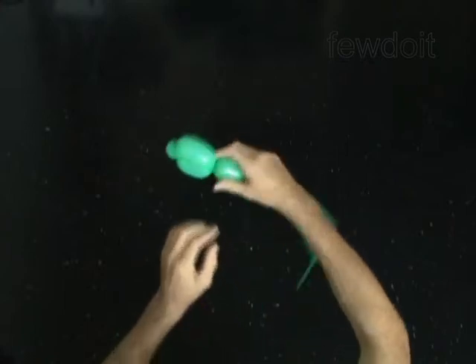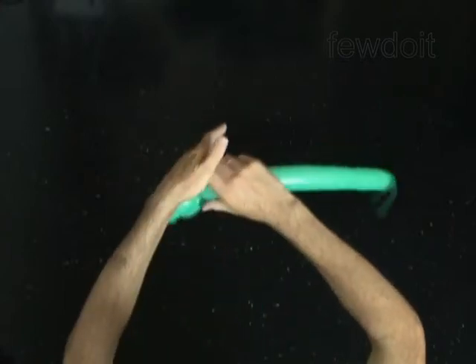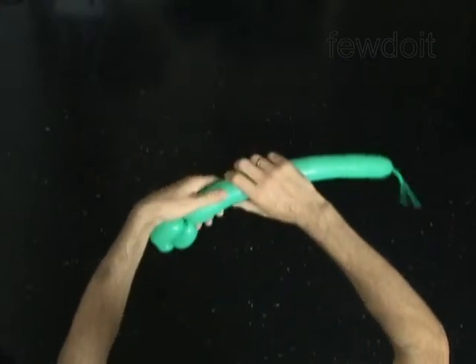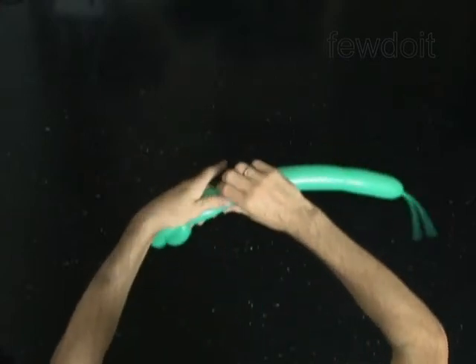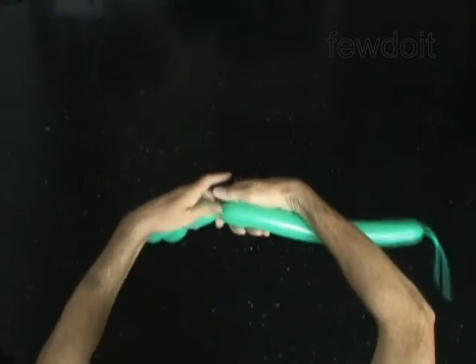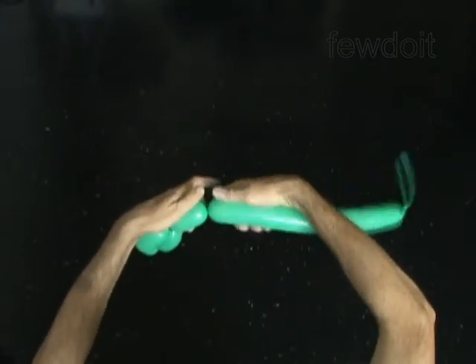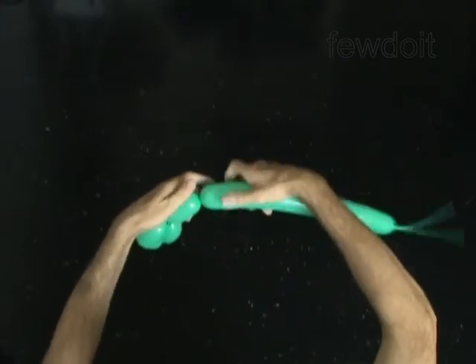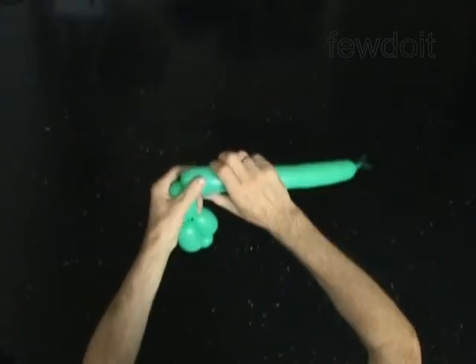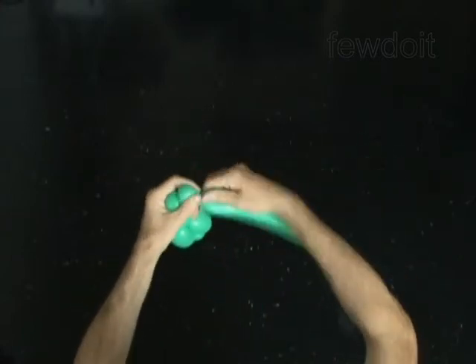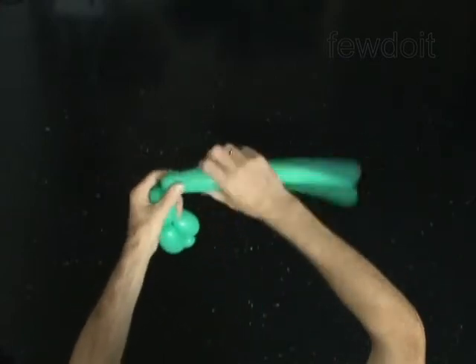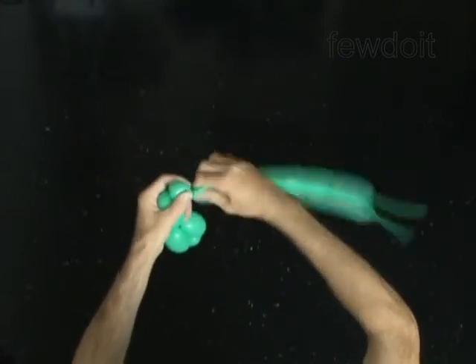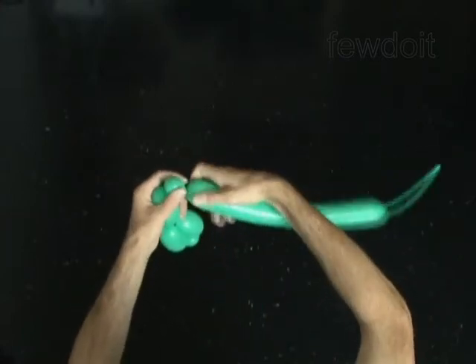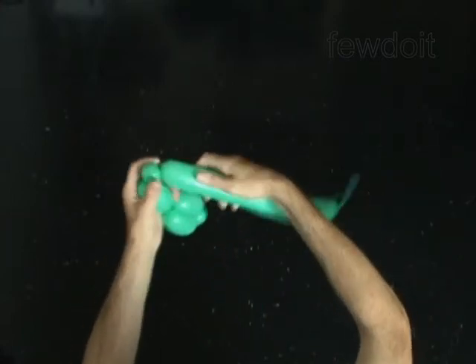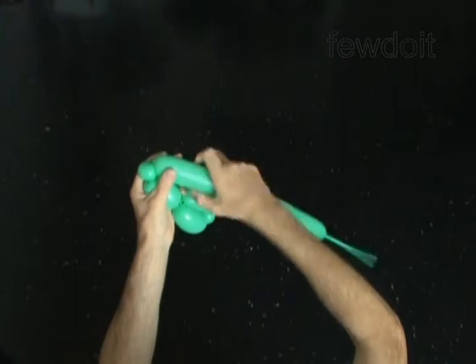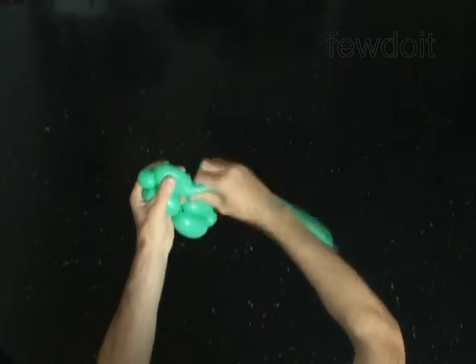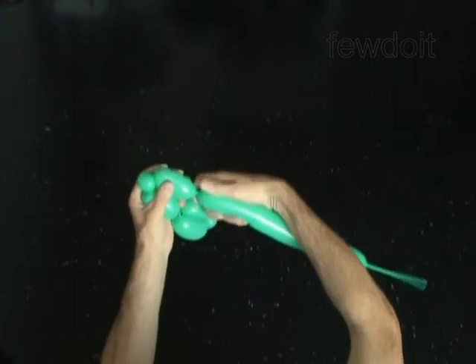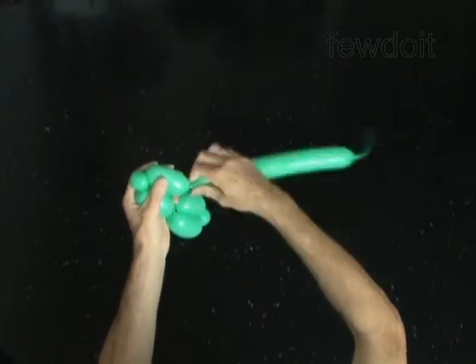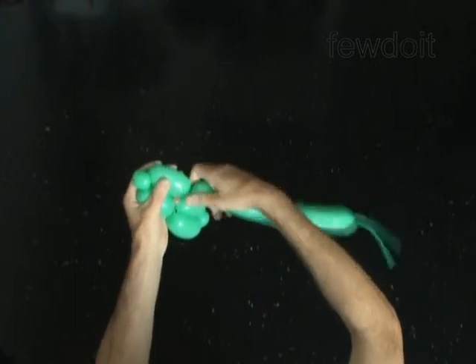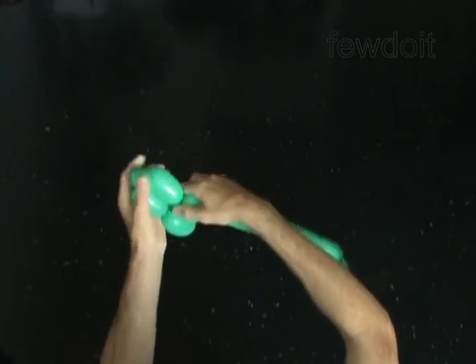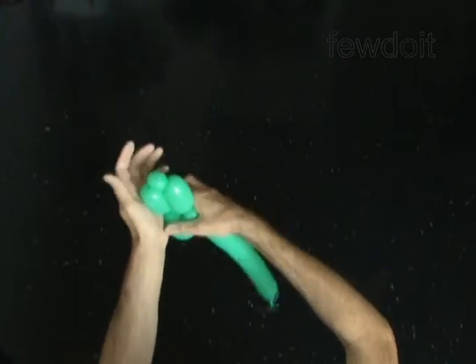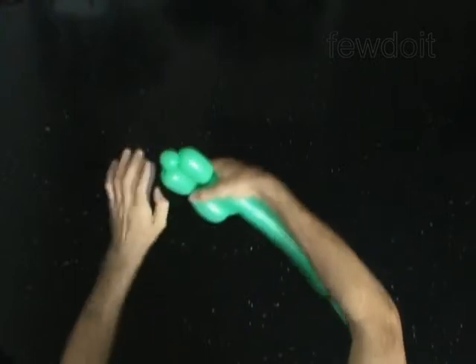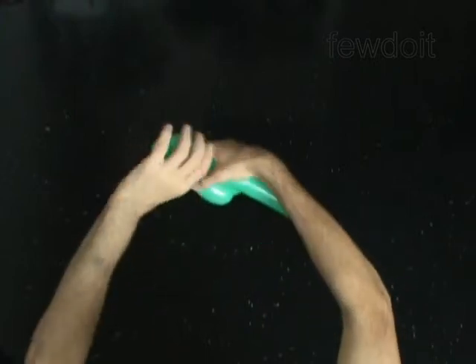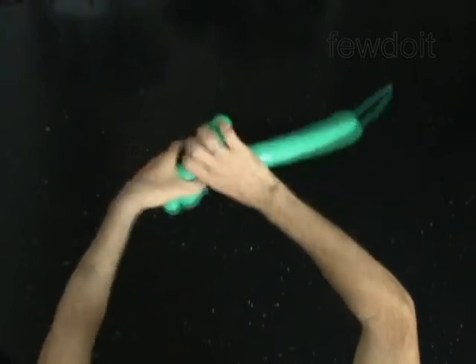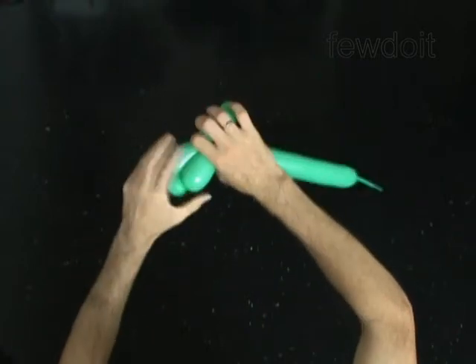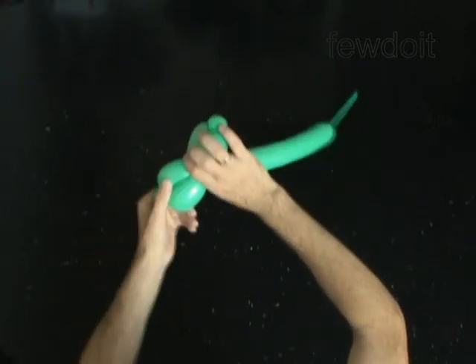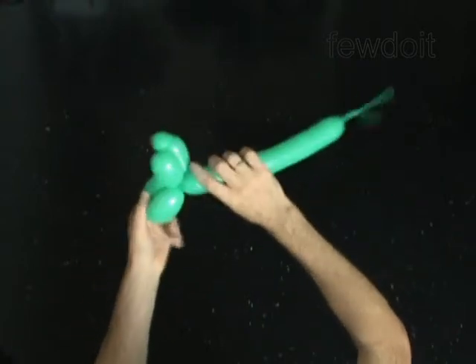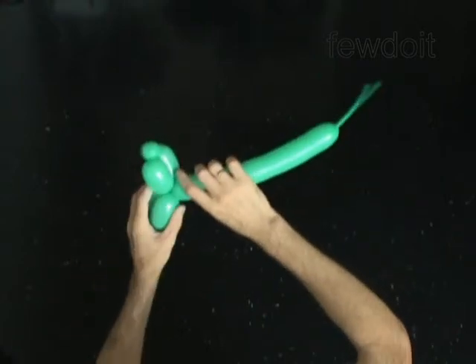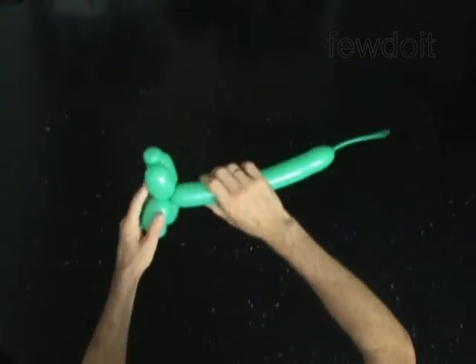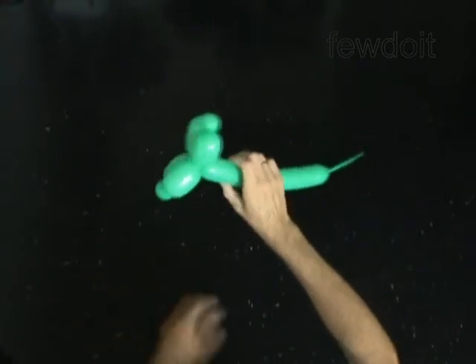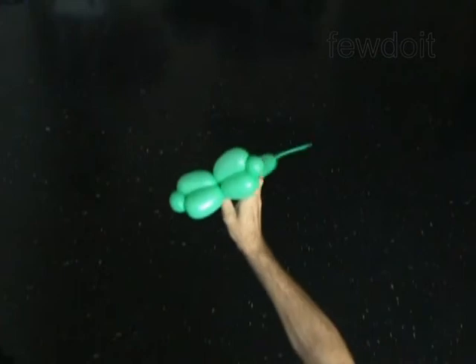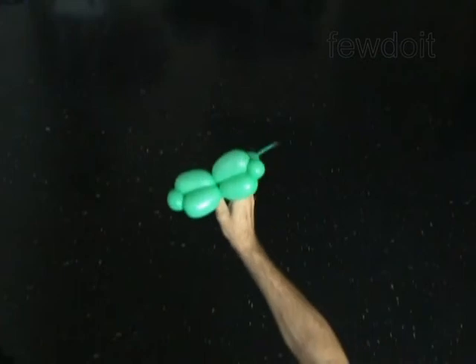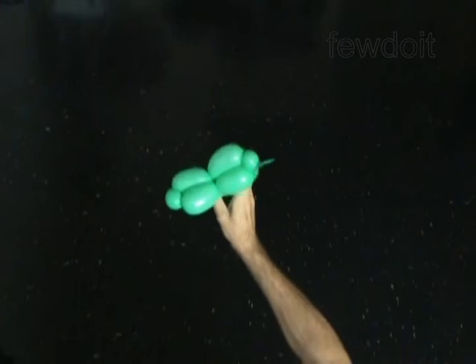Twist the fourth 3-inch bubble. Twist the fifth 1-inch bubble. Twist the sixth 3-inch bubble. Lock both ends of the chain of the last three bubbles in one lock twist.